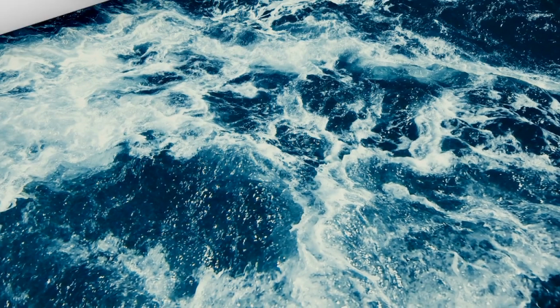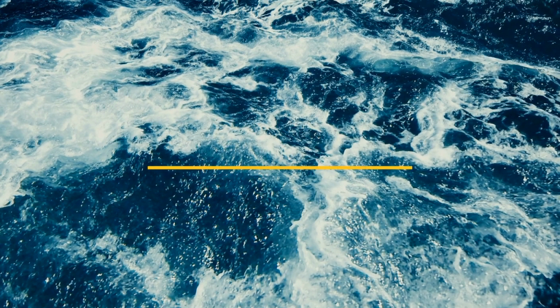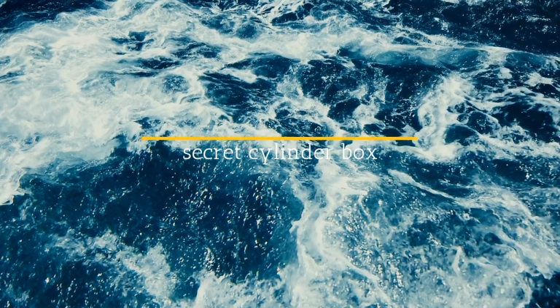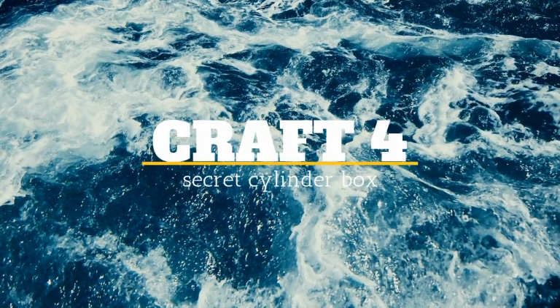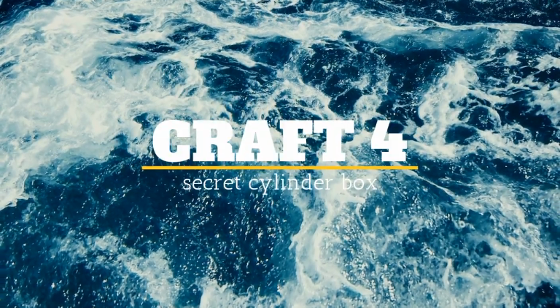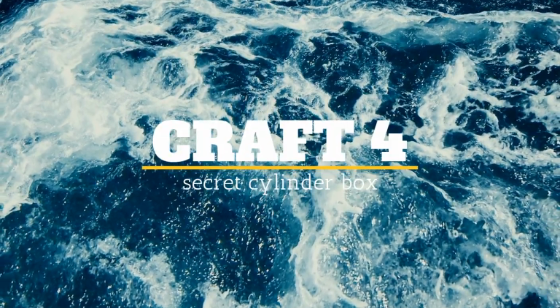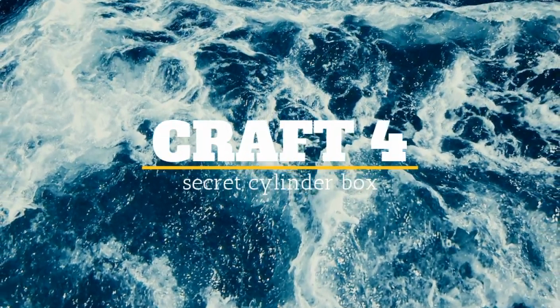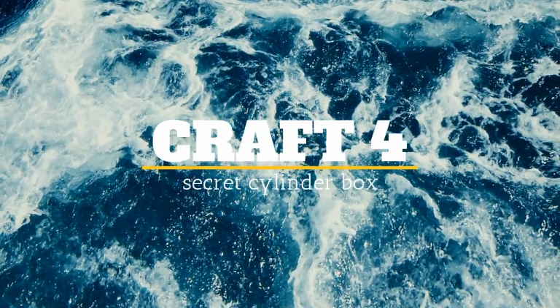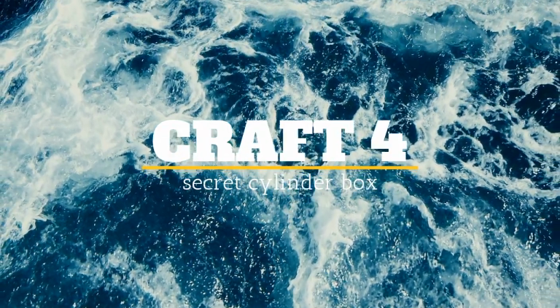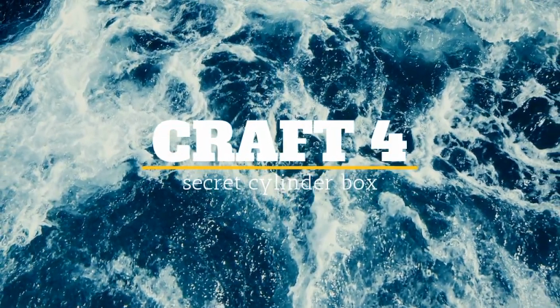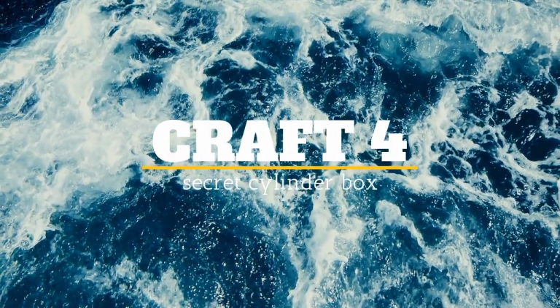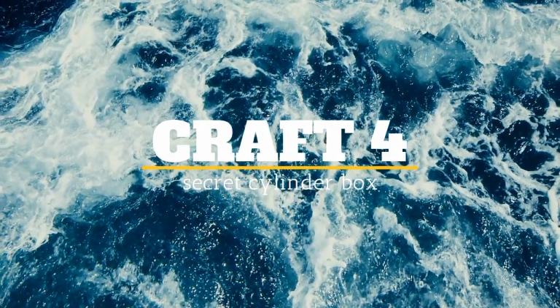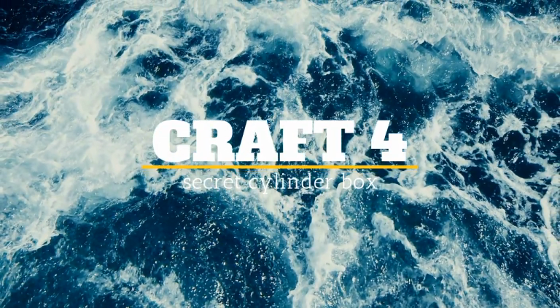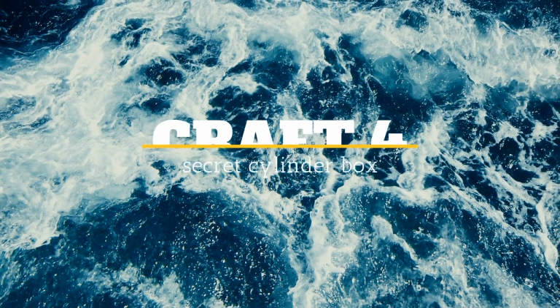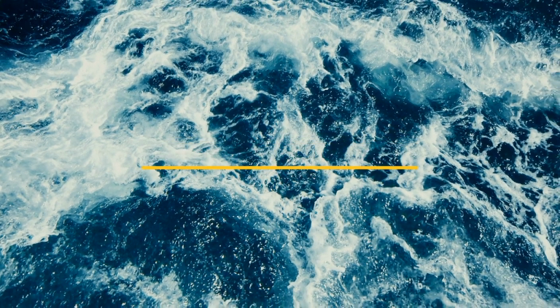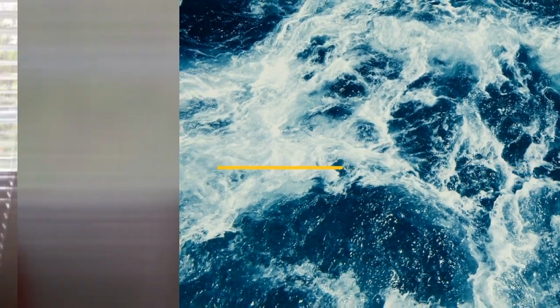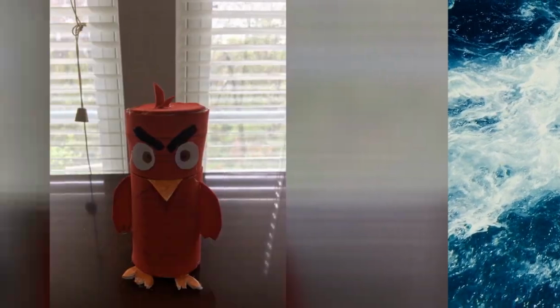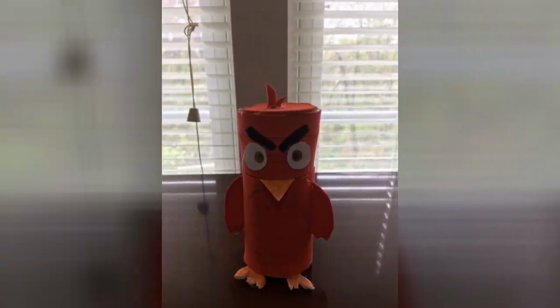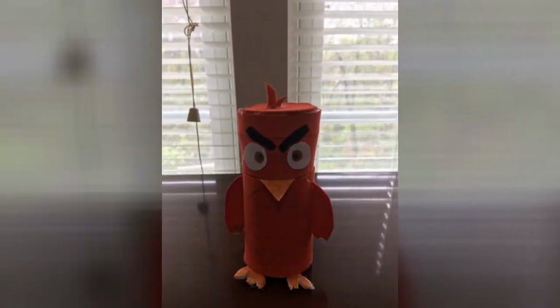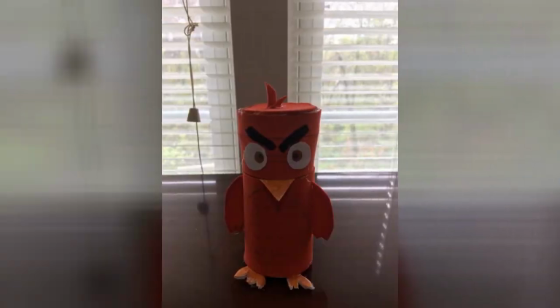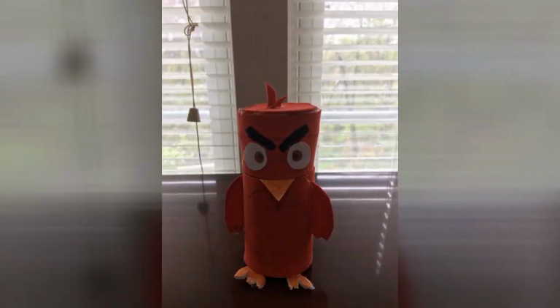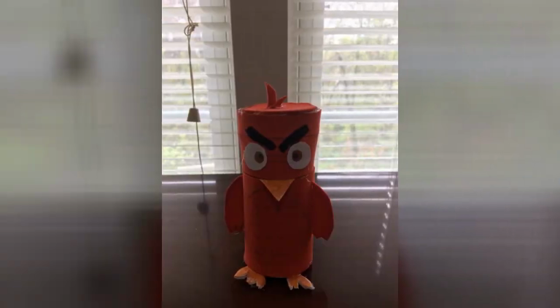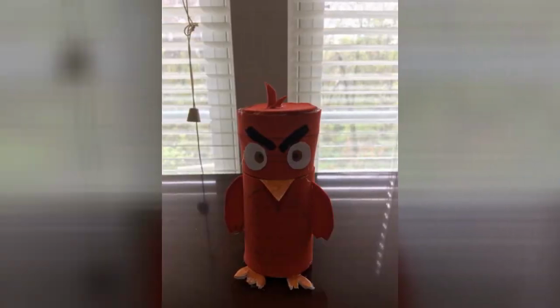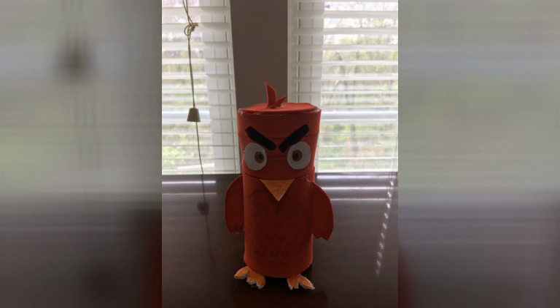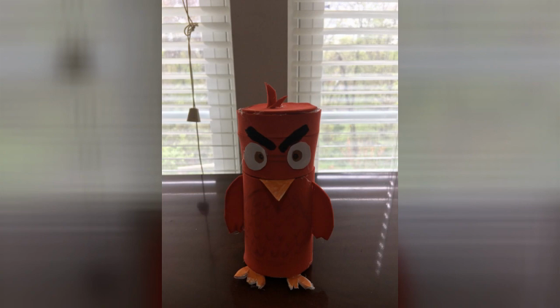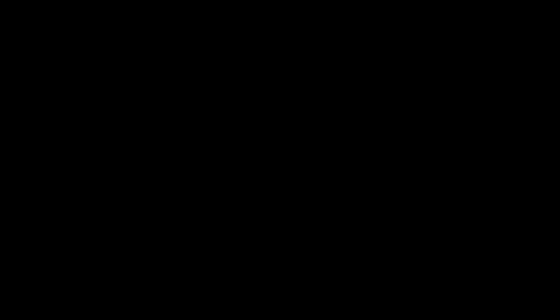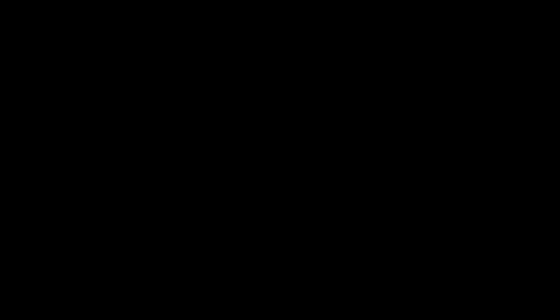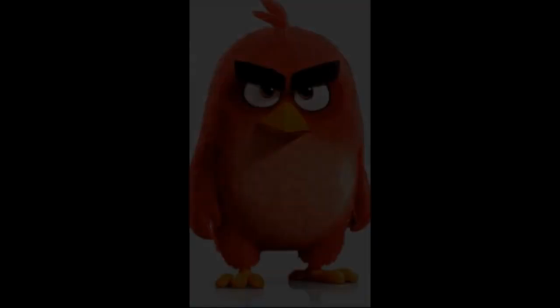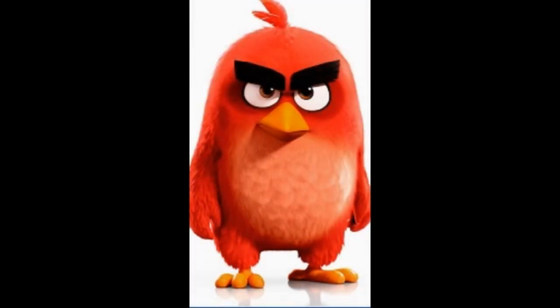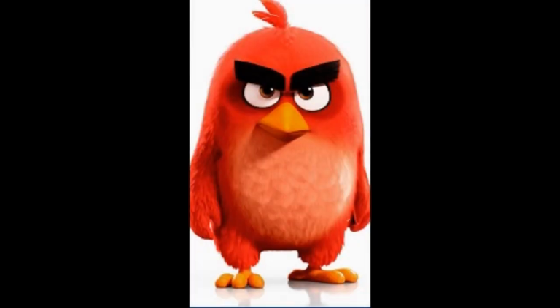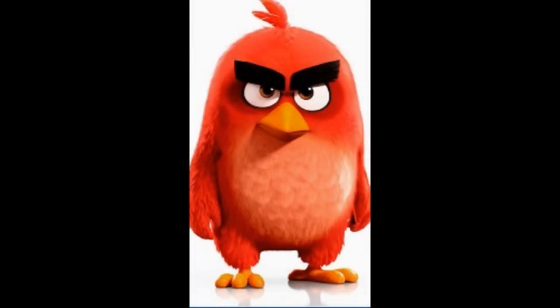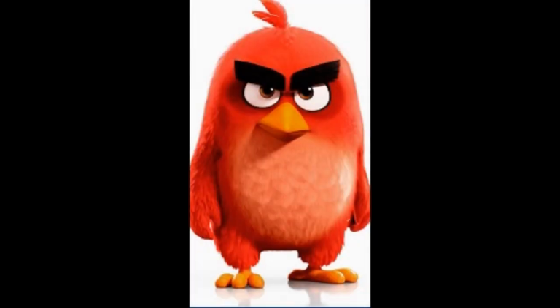Now we're moving on to craft number four, which is a secret cylinder box. This craft will look something like this when it's done. I chose an Angry Birds theme — this is what it actually looks like.